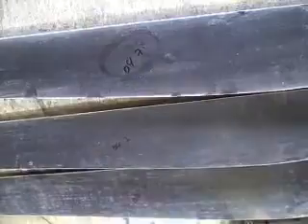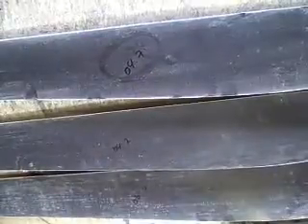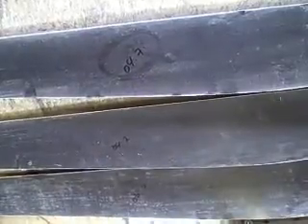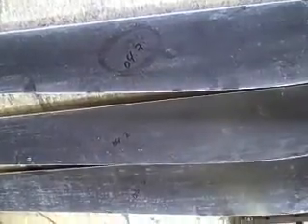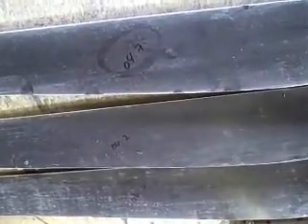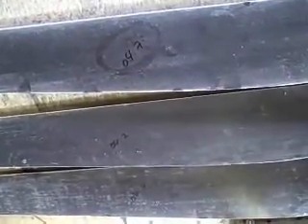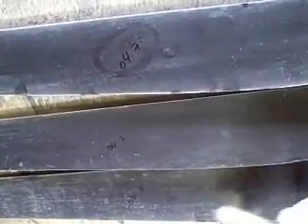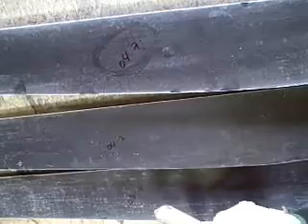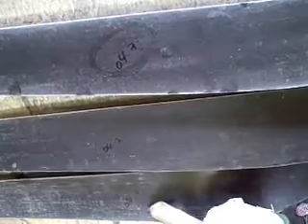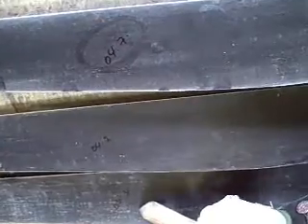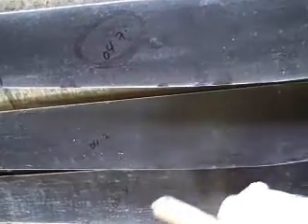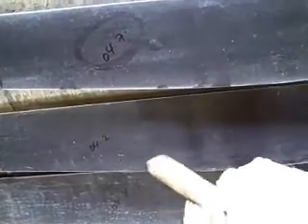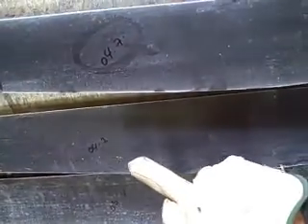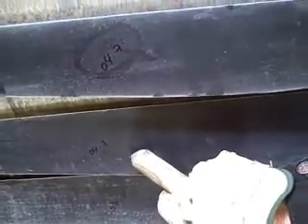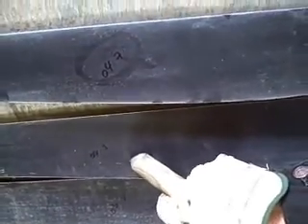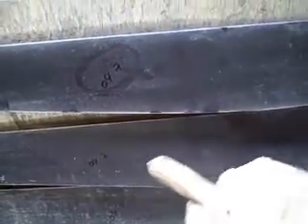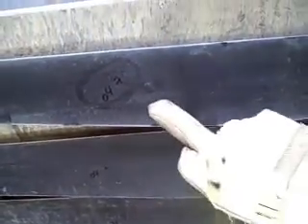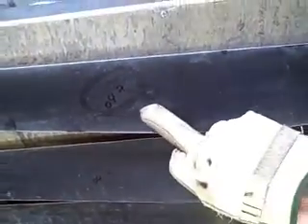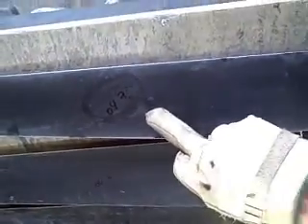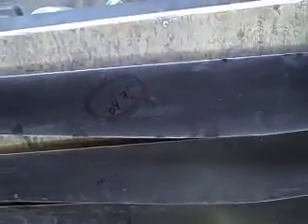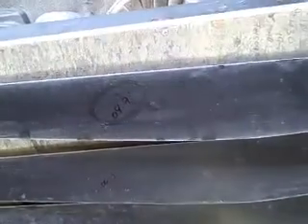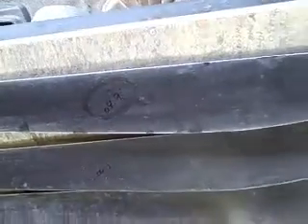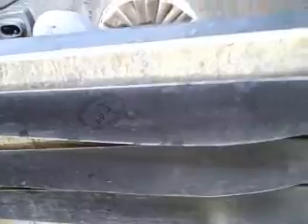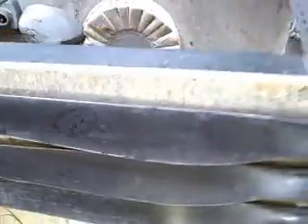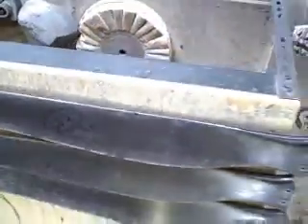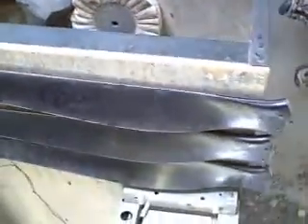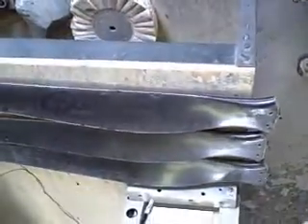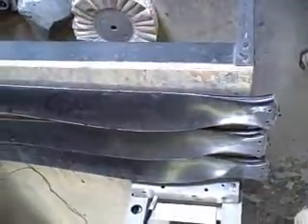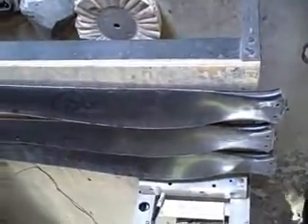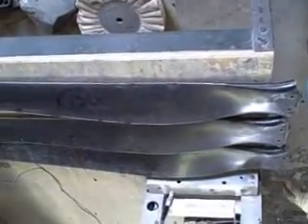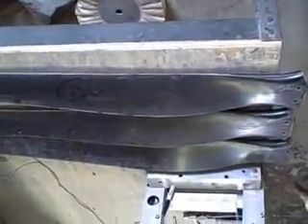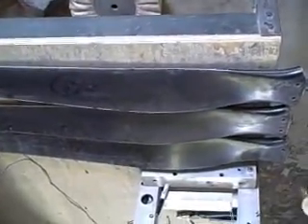Now we've checked the moment weight on the three blades. We've got 0.34 grams, 0.42, and 0.47 grams. Those are the before-balance numbers.